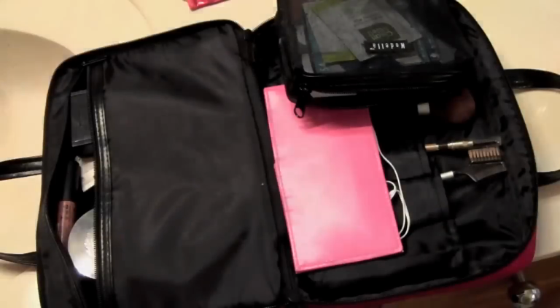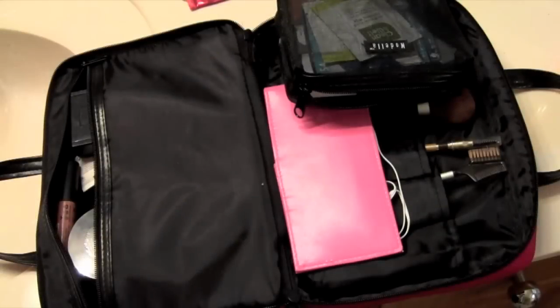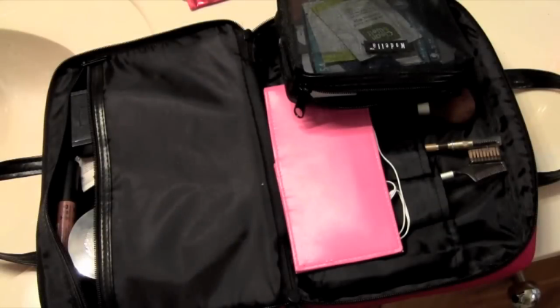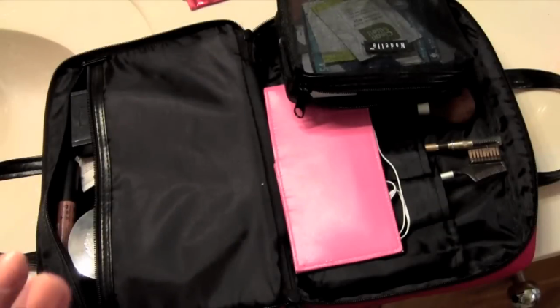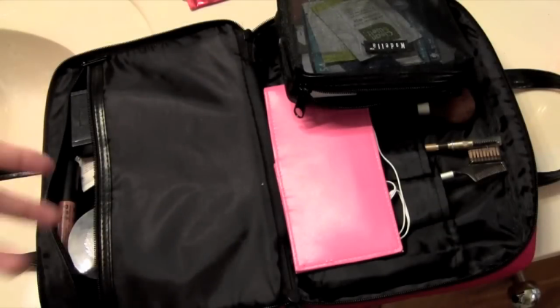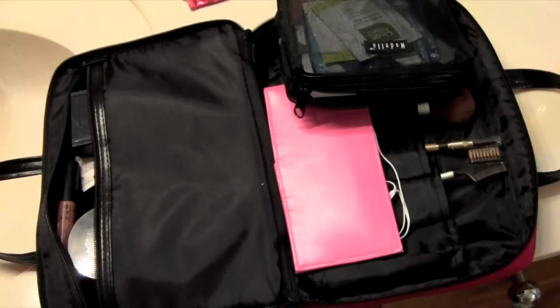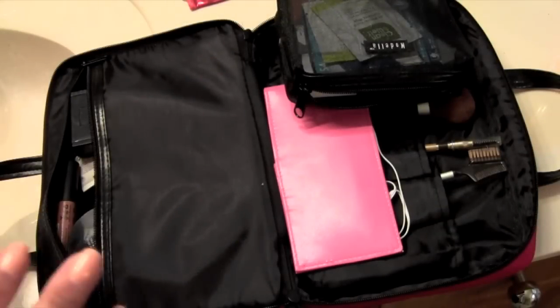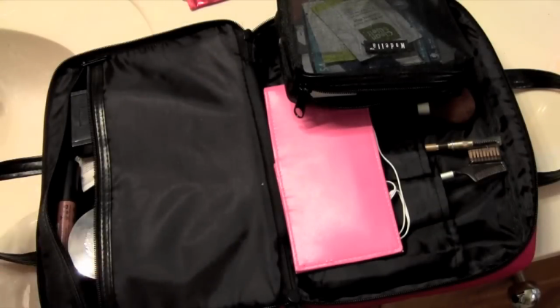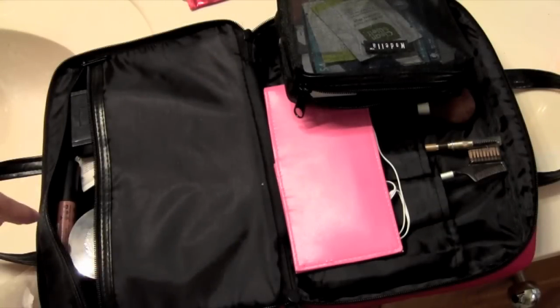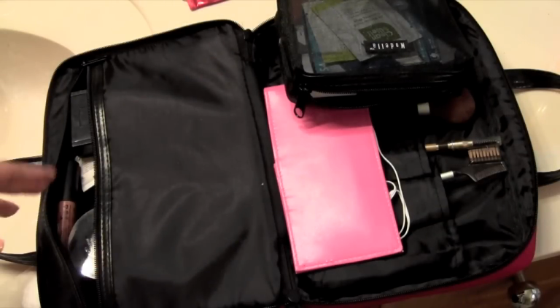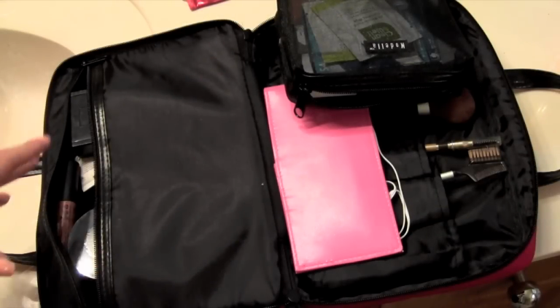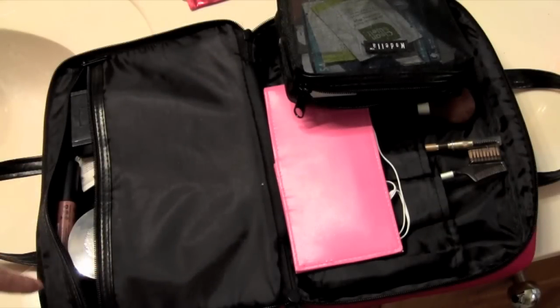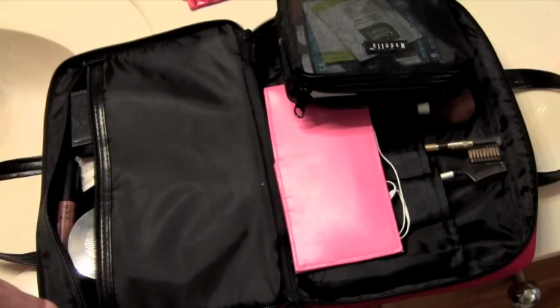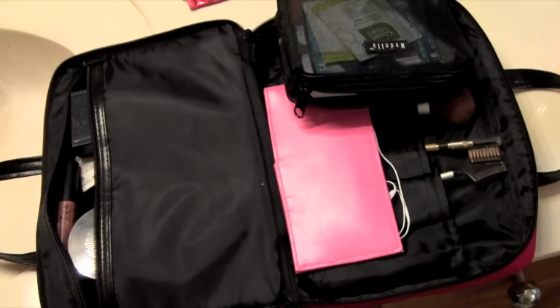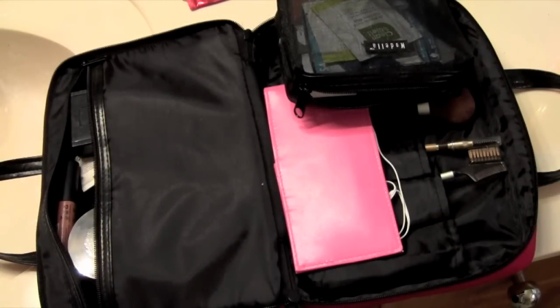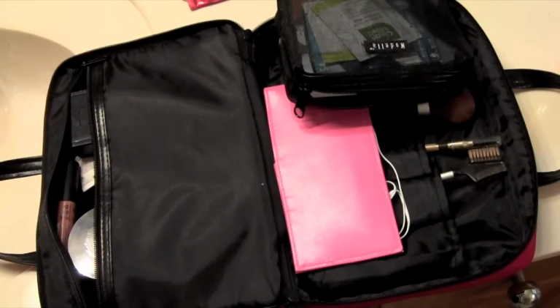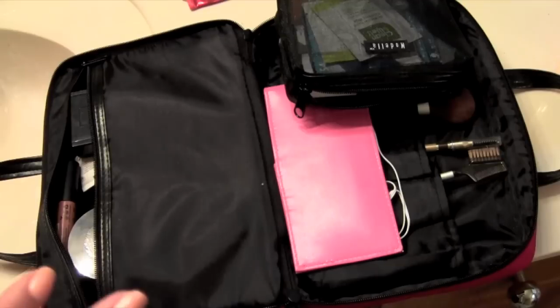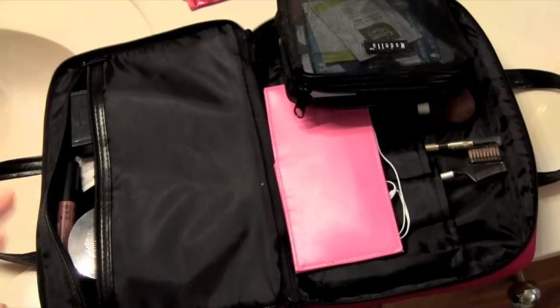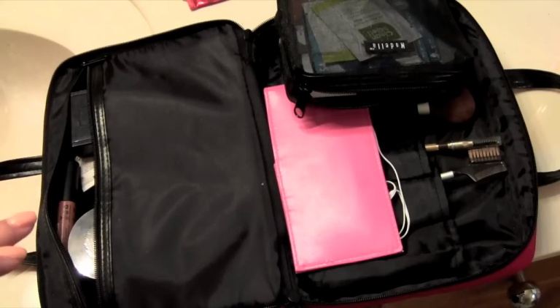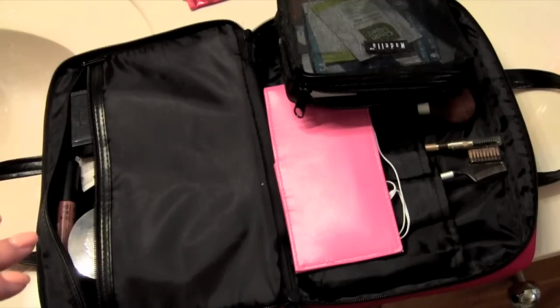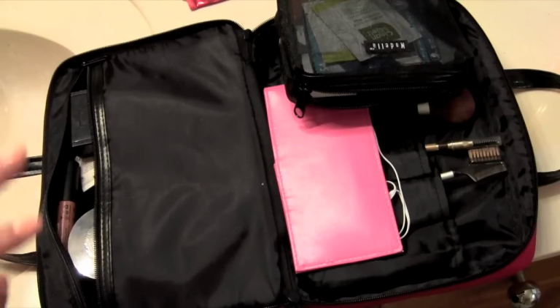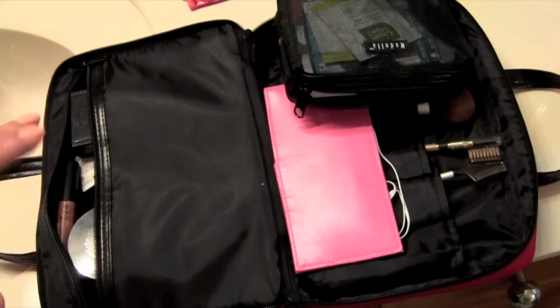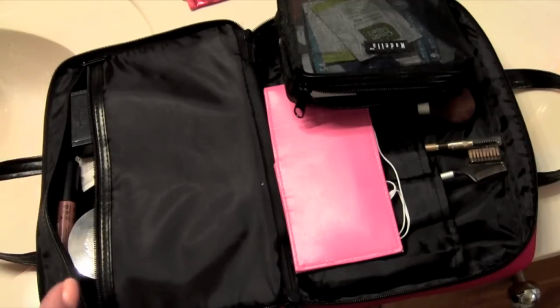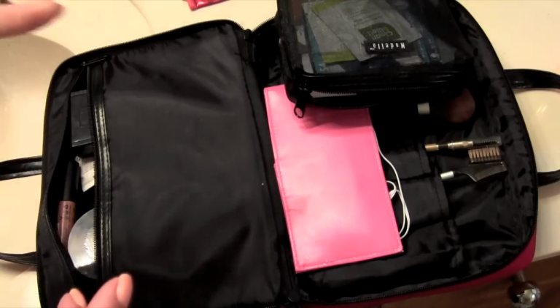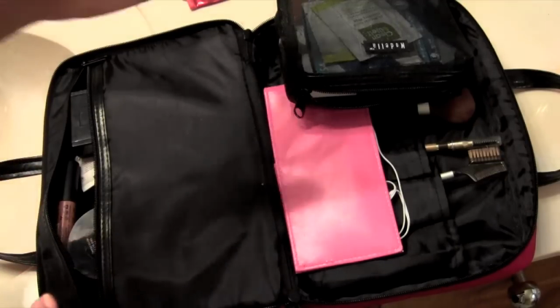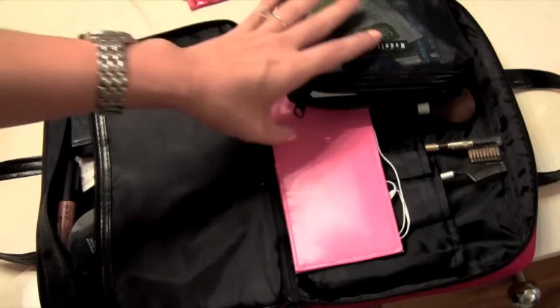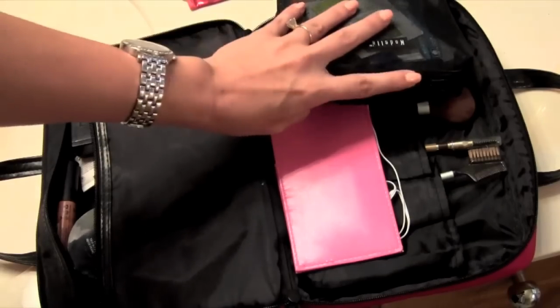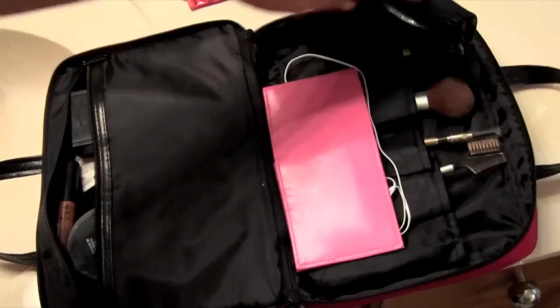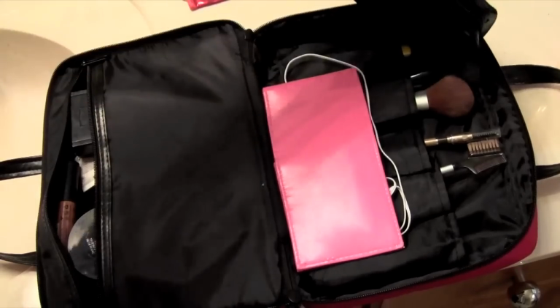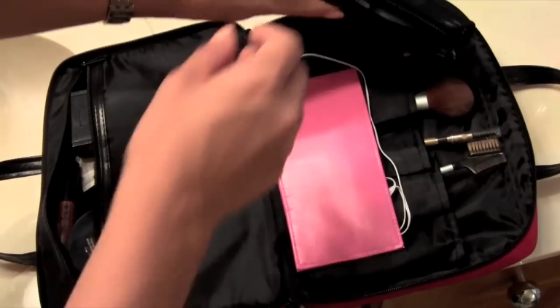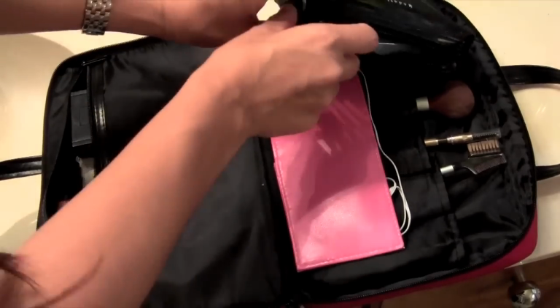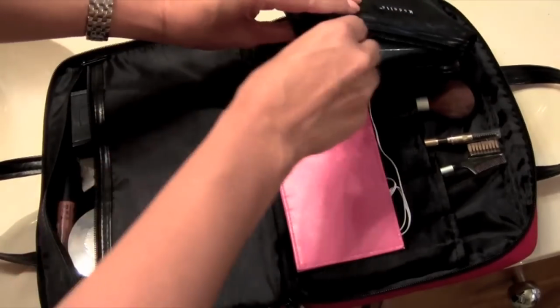I'm going on vacation and I'm just going to show you the makeup stuff that I'm going to bring. I always bring way too much stuff anyway, but here's what I want to bring.